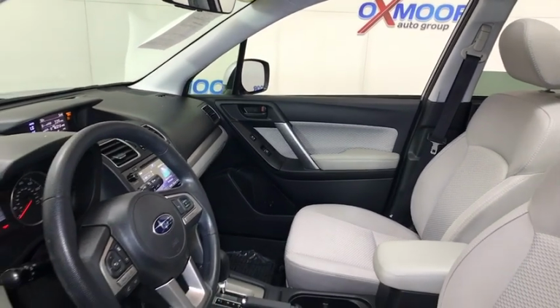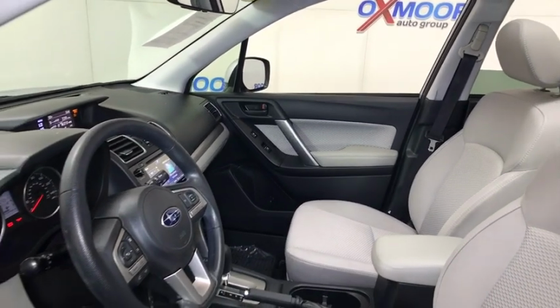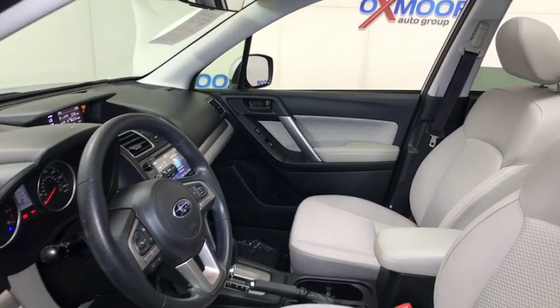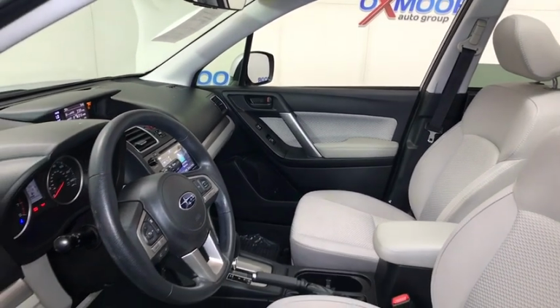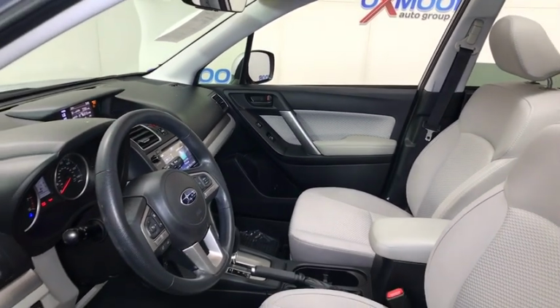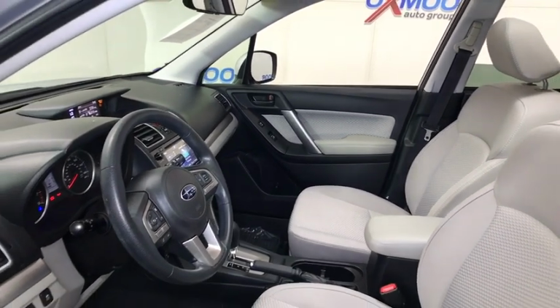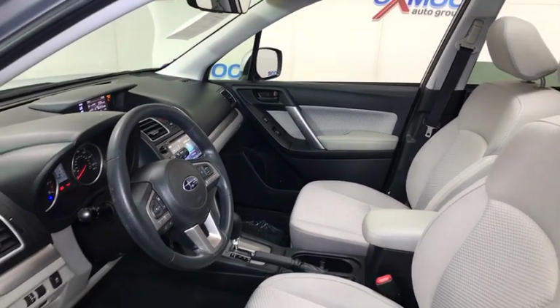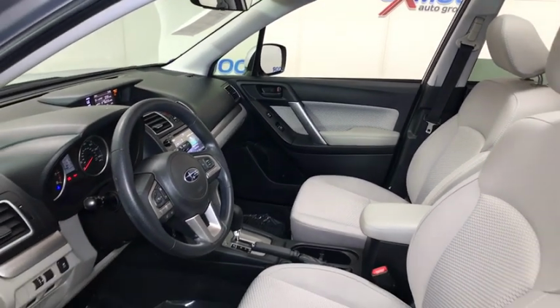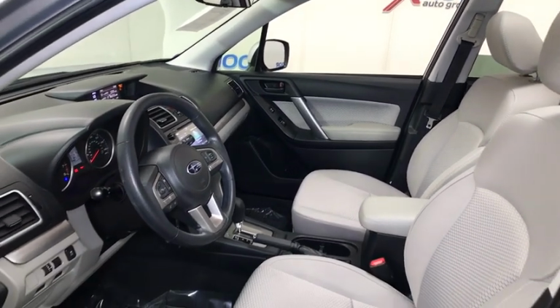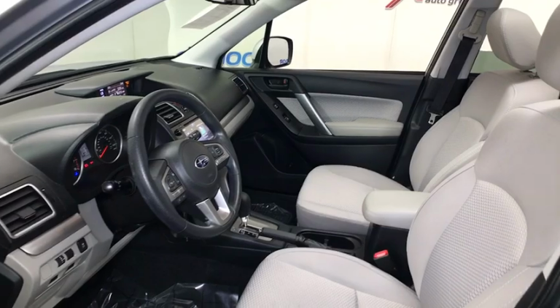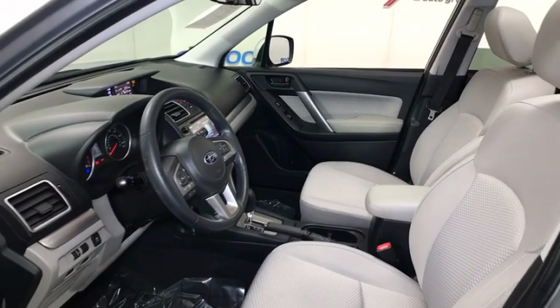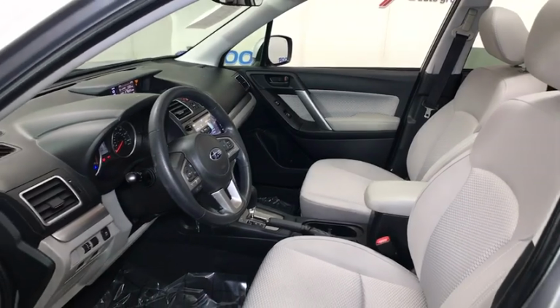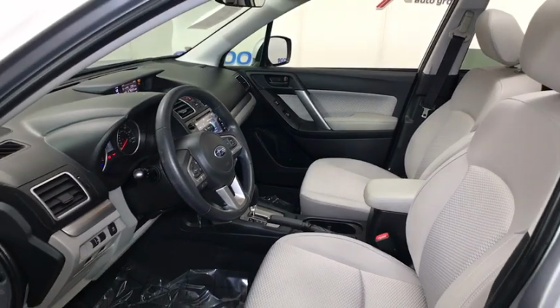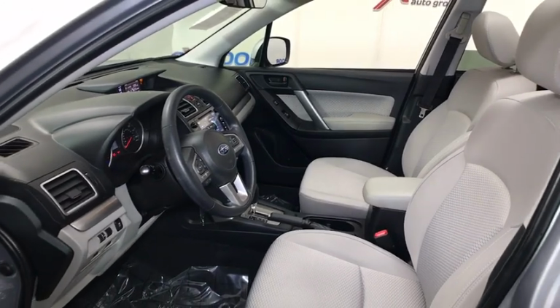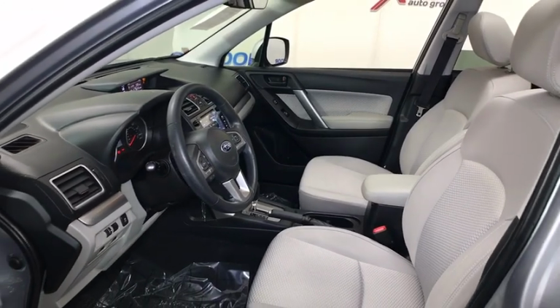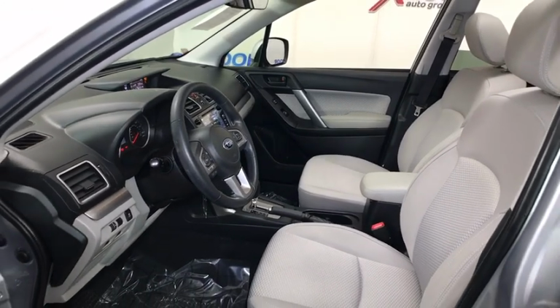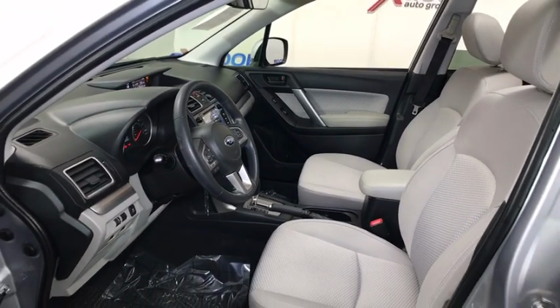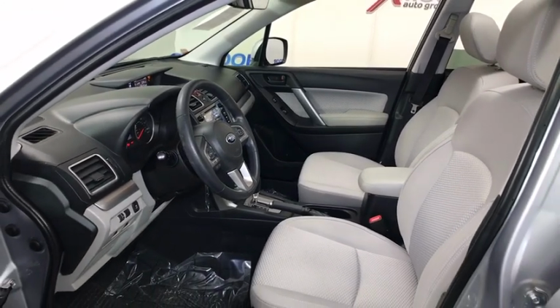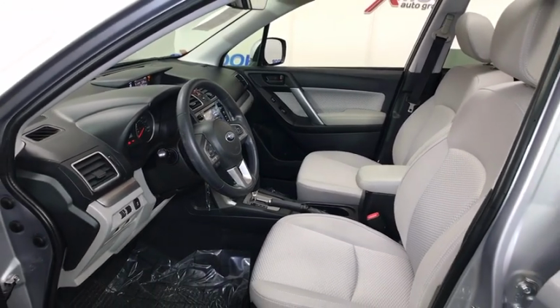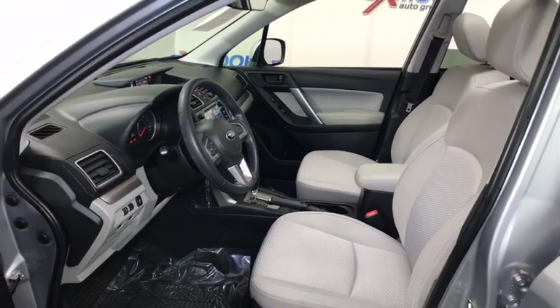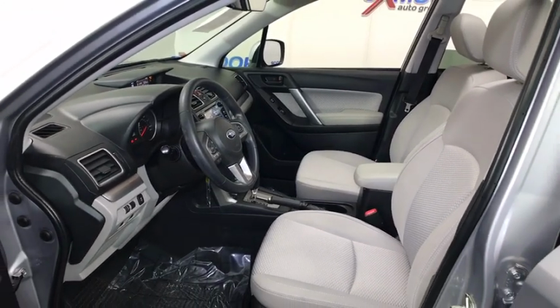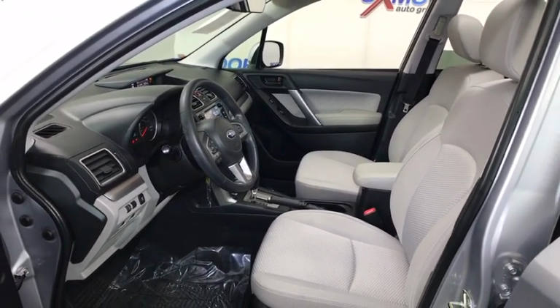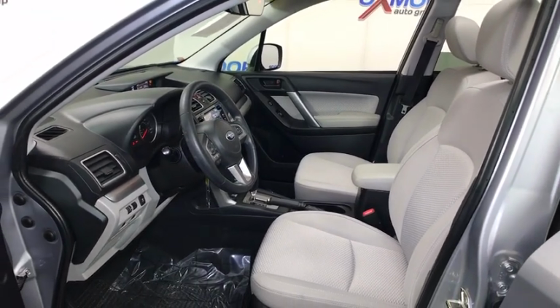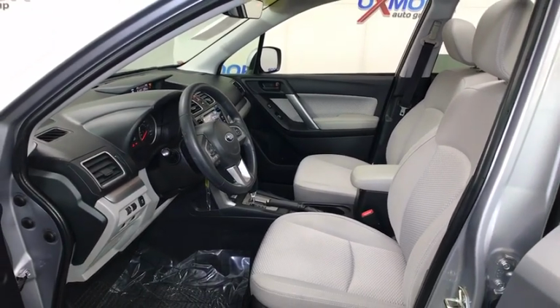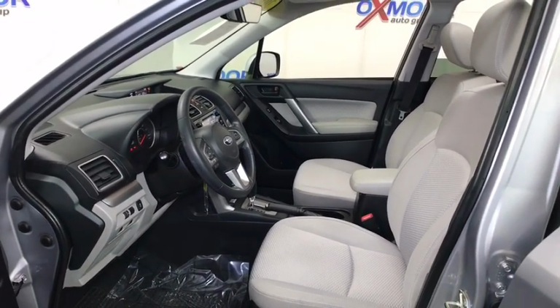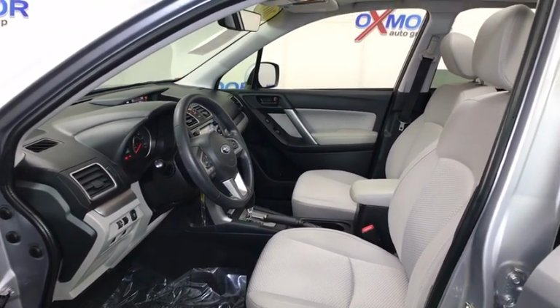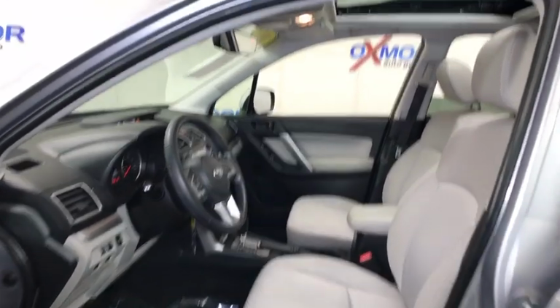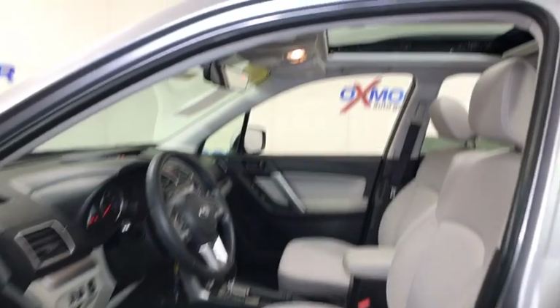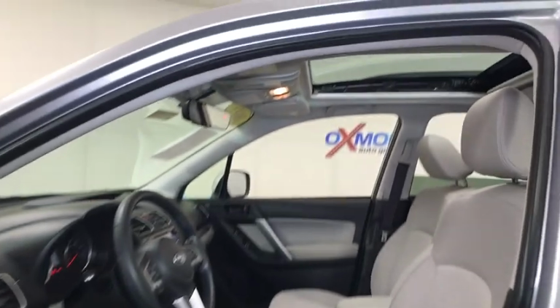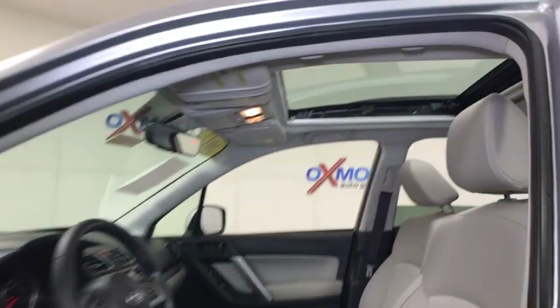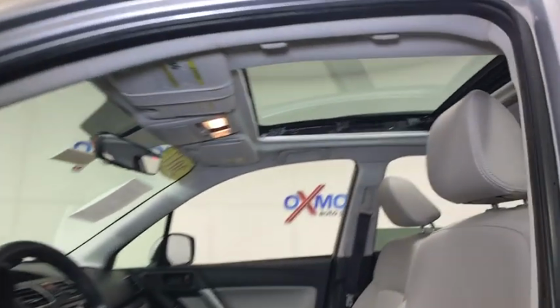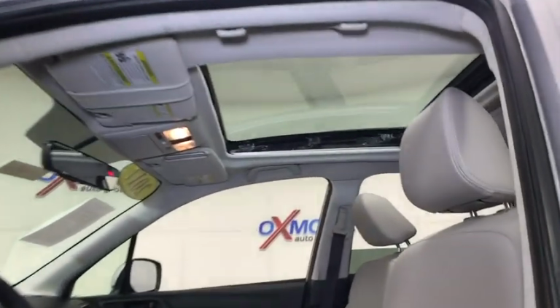CD player, rear window defroster, security system, tachometer, brake assist, power moonroof, overhead console, remote keyless entry, panic alarm.